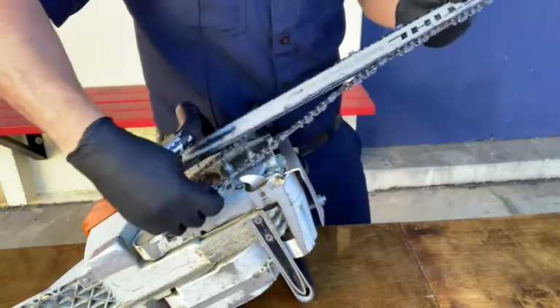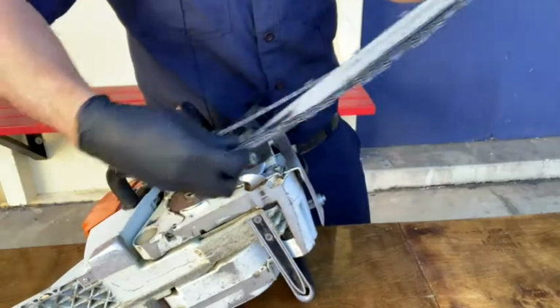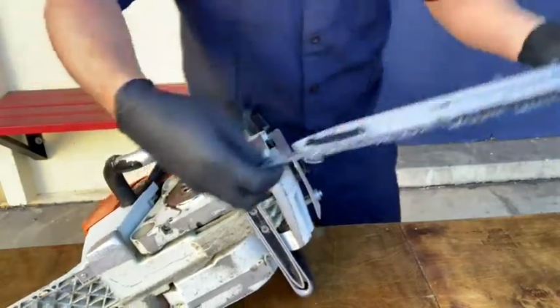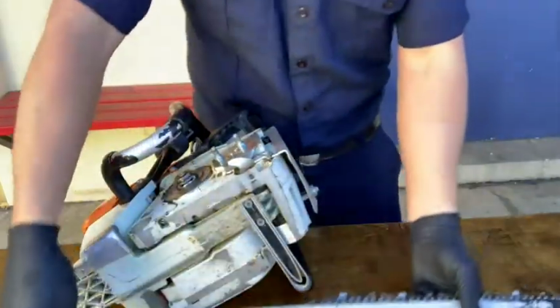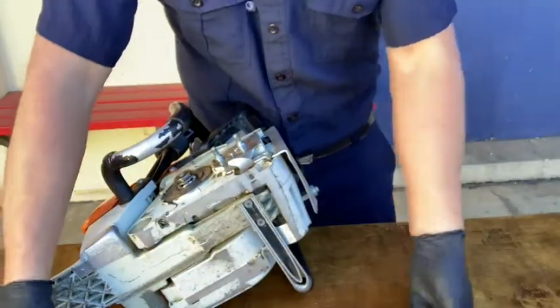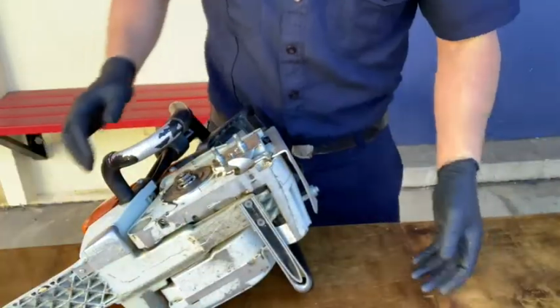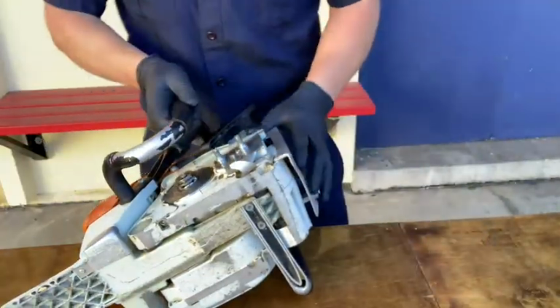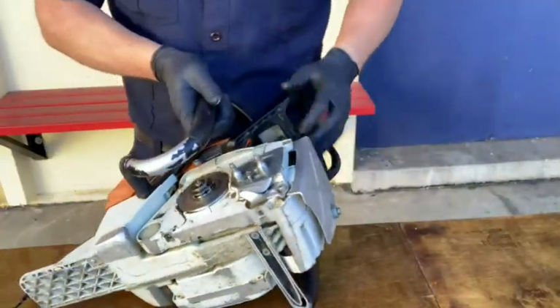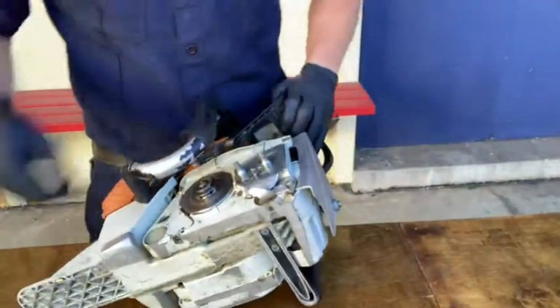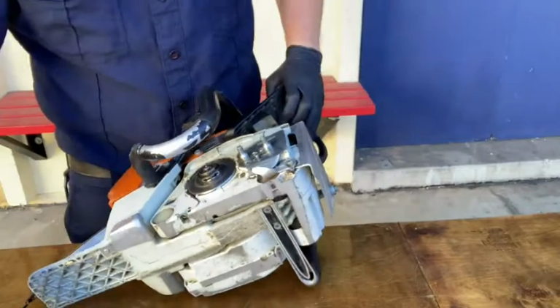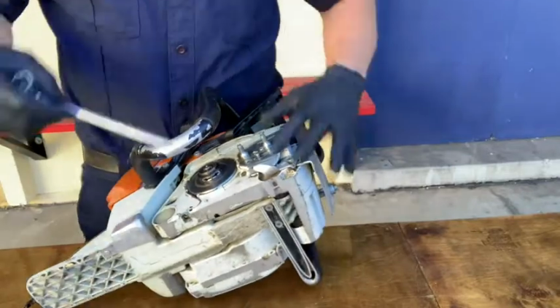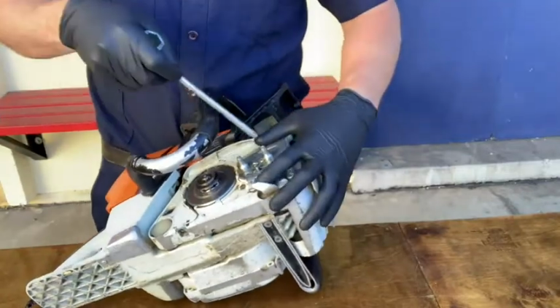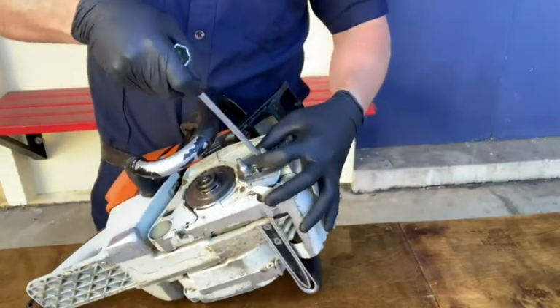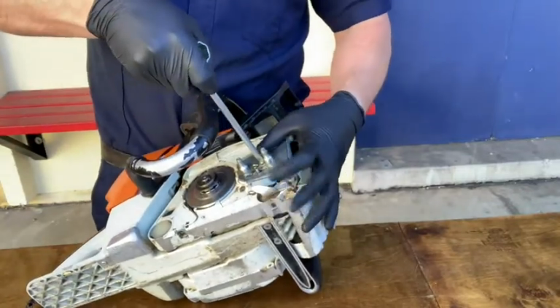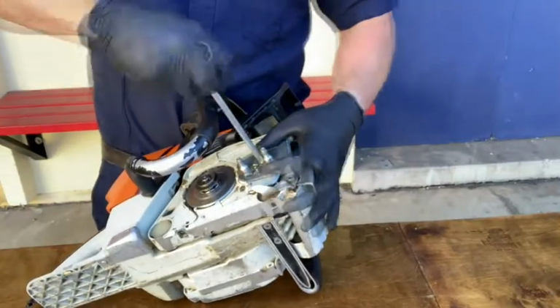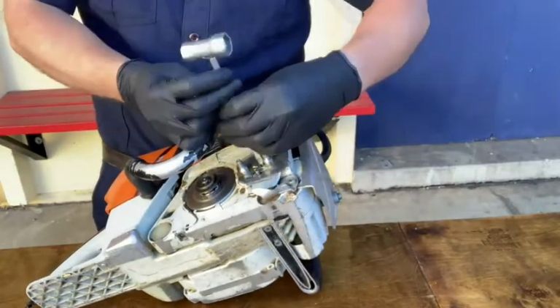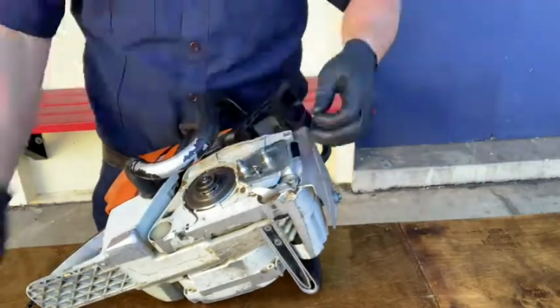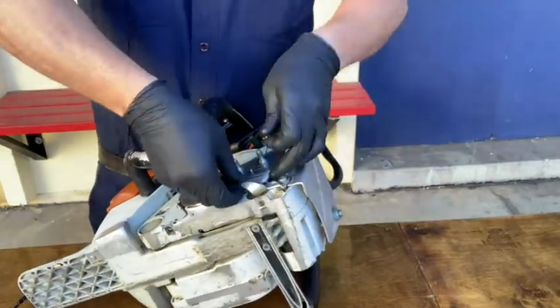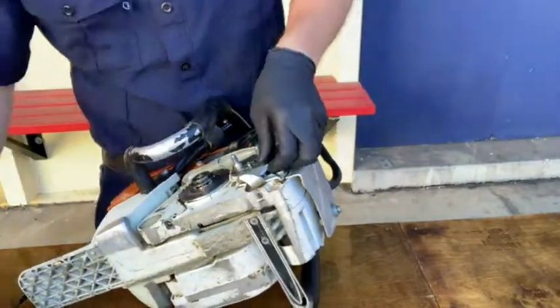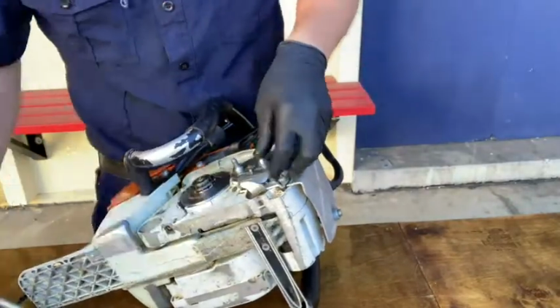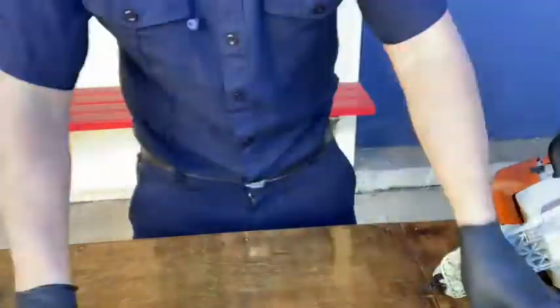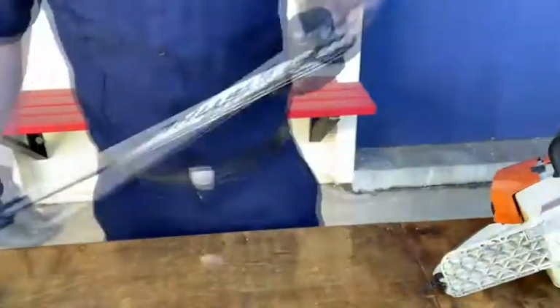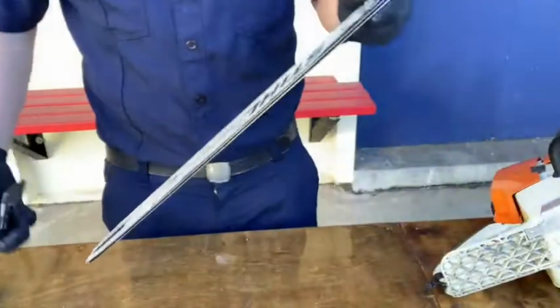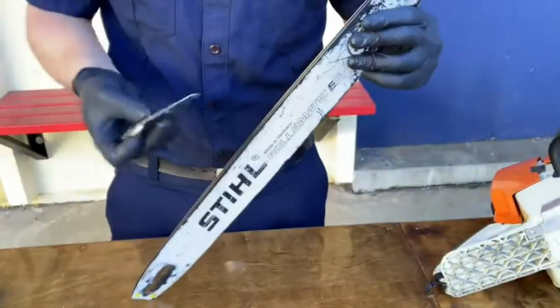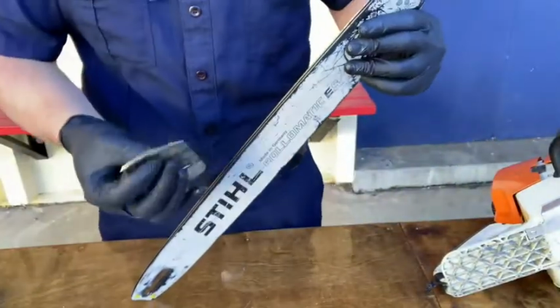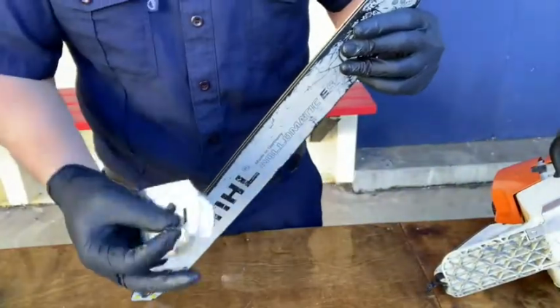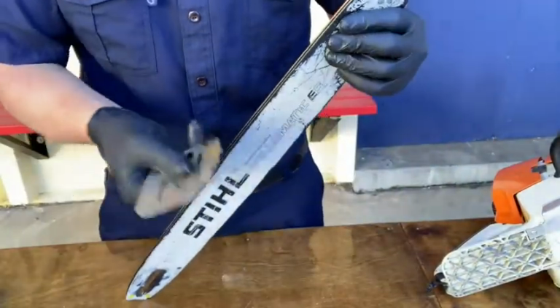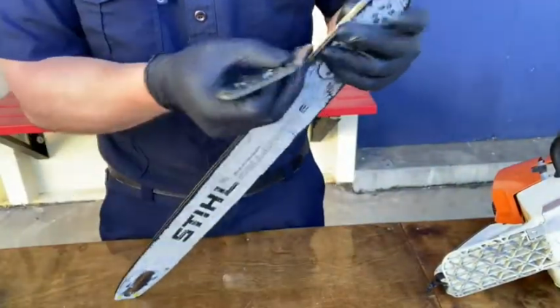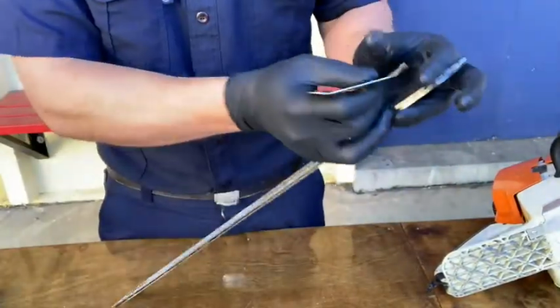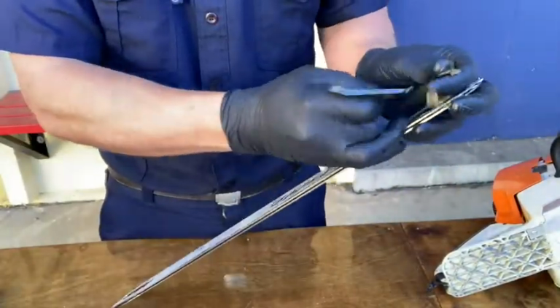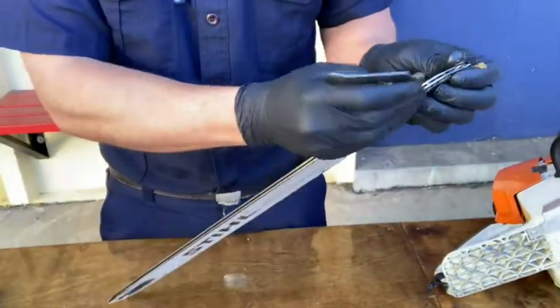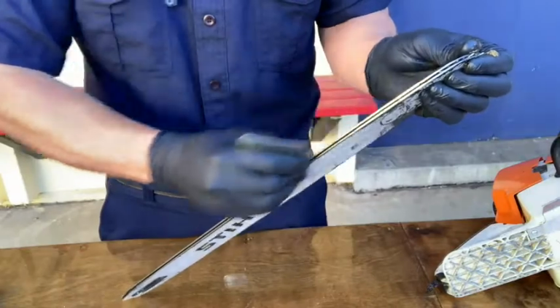Next, remove the bar and chain. Underneath the bar you'll notice the chain tensioner cover plate. Remove the screw that secures the tensioner plate, then use the plate to scrape out any debris inside the bar channel on both sides of the bar.